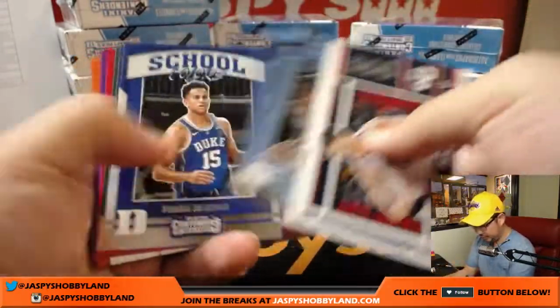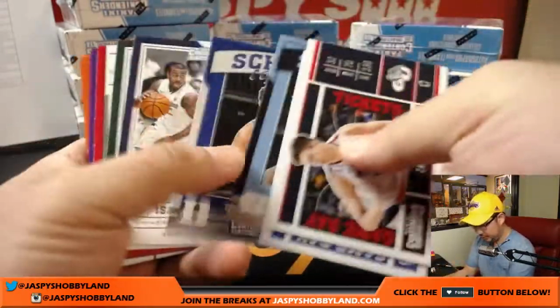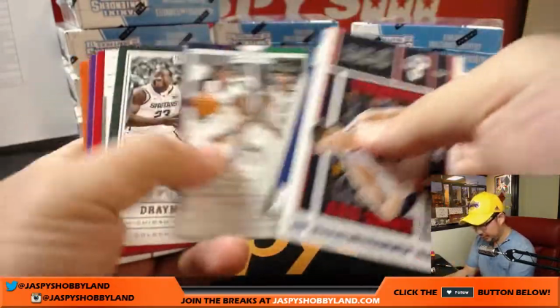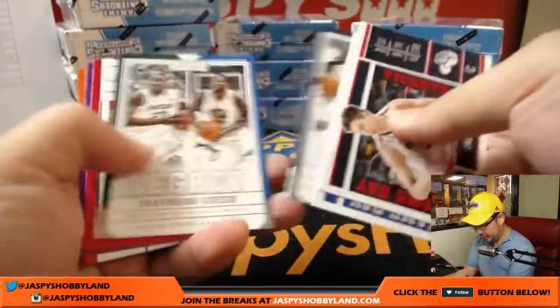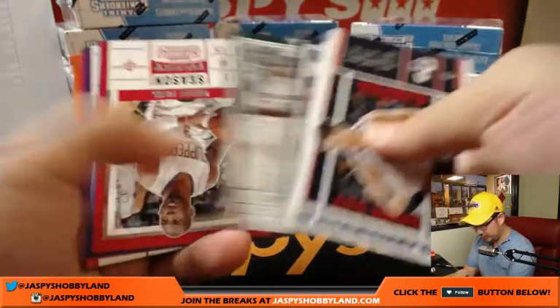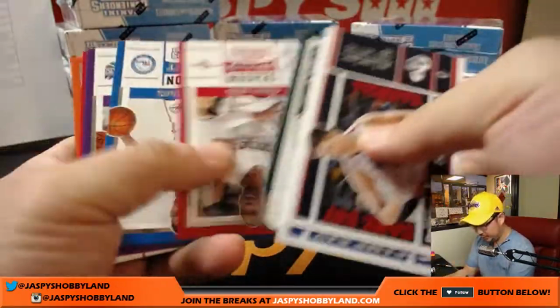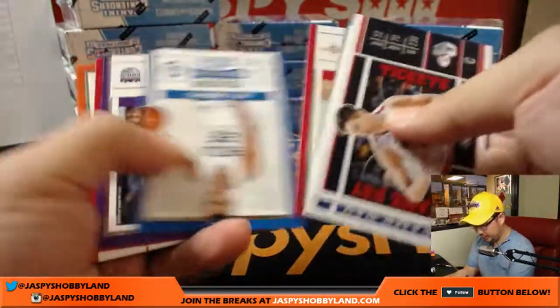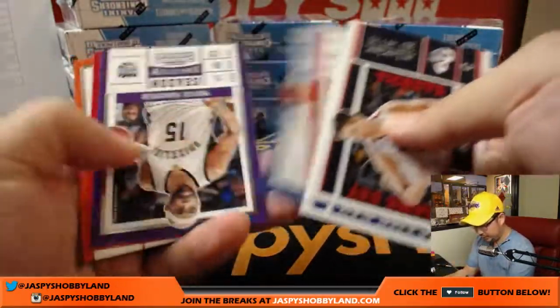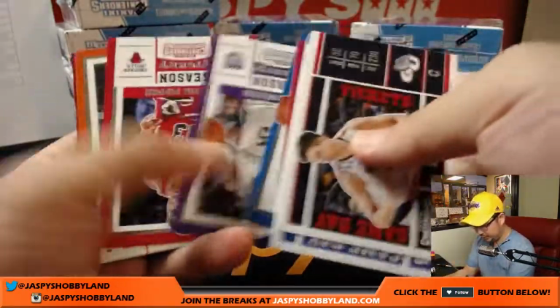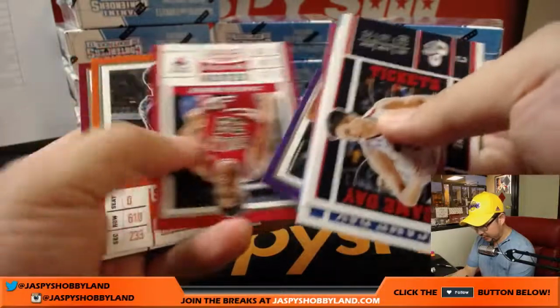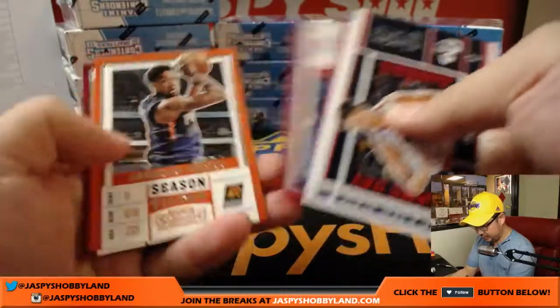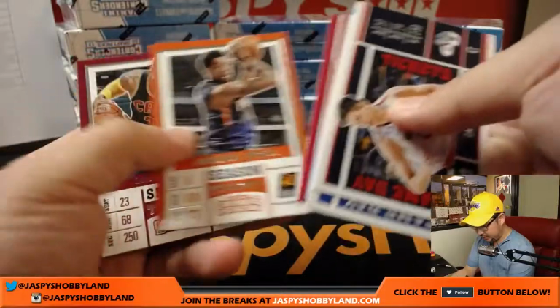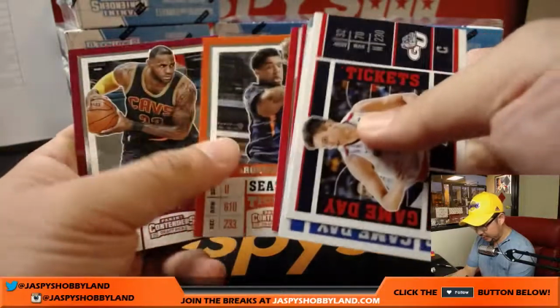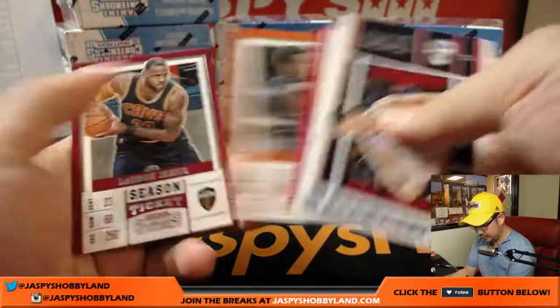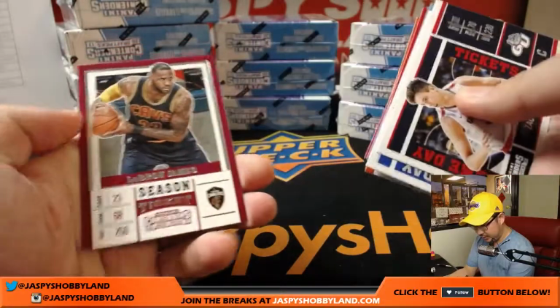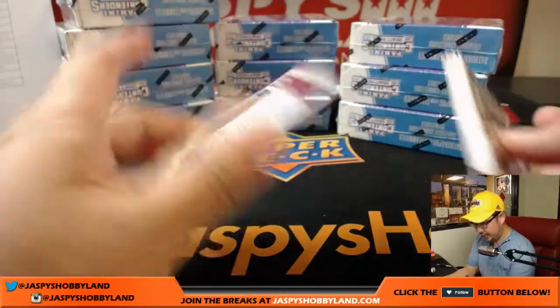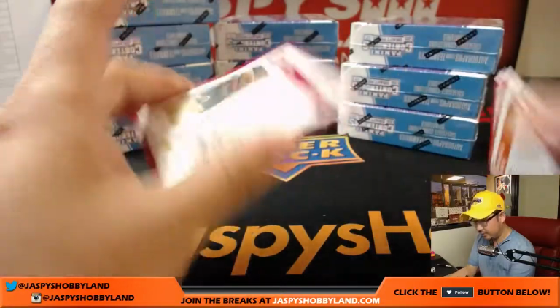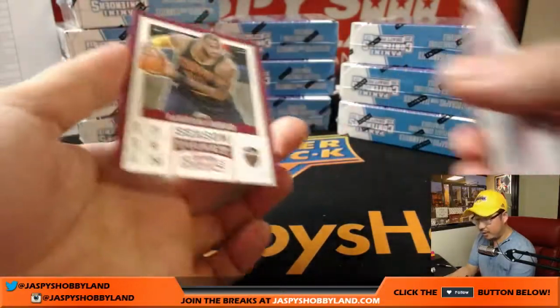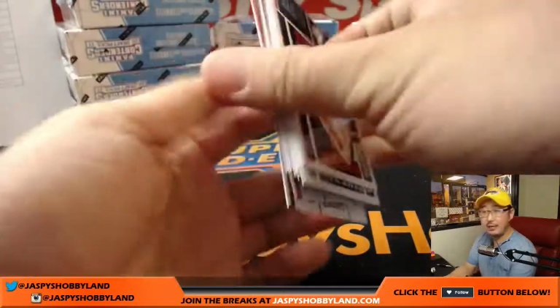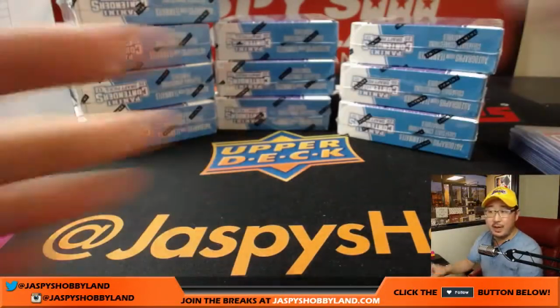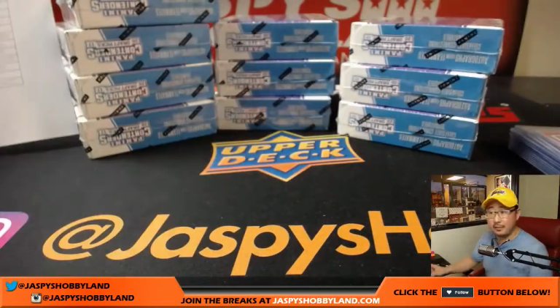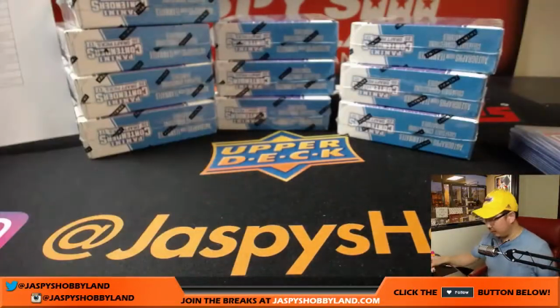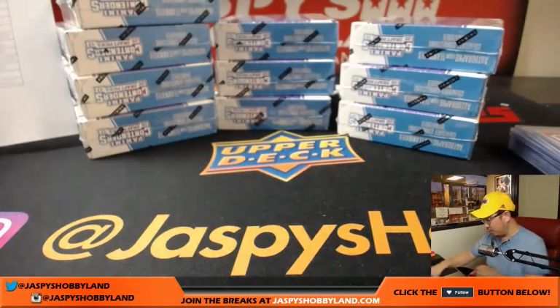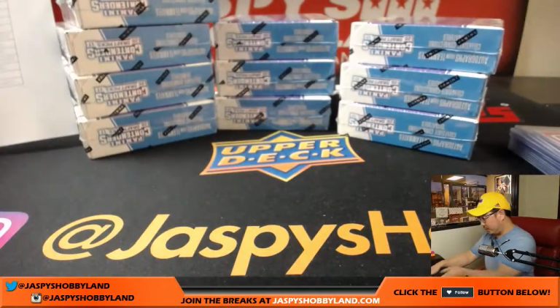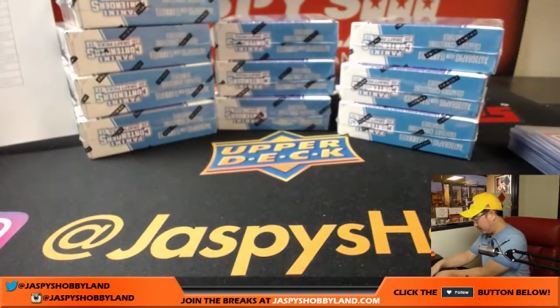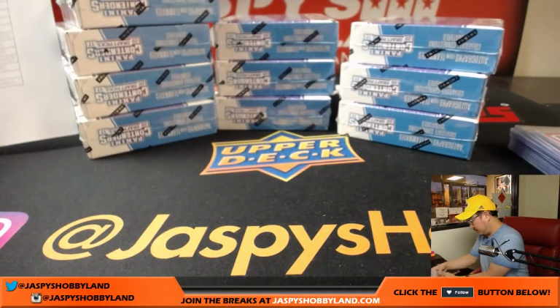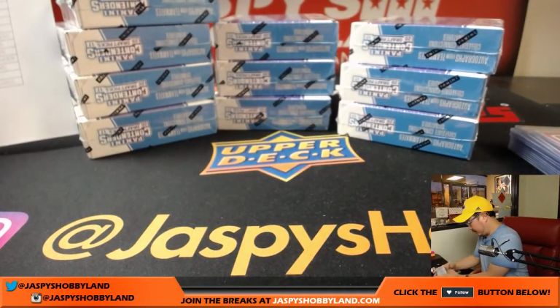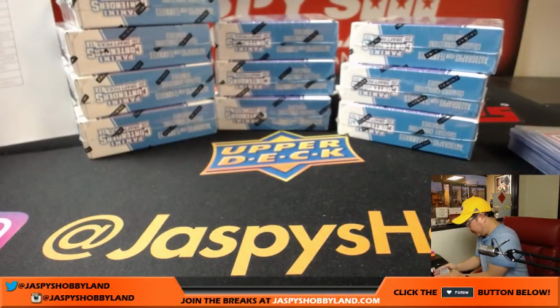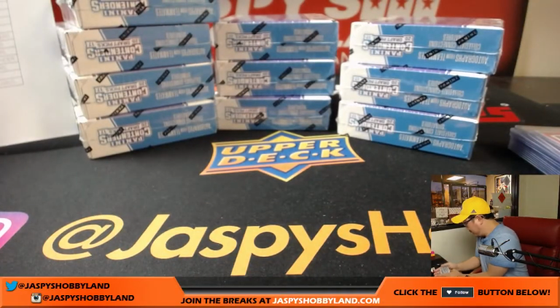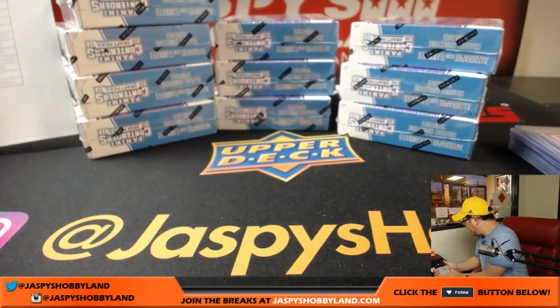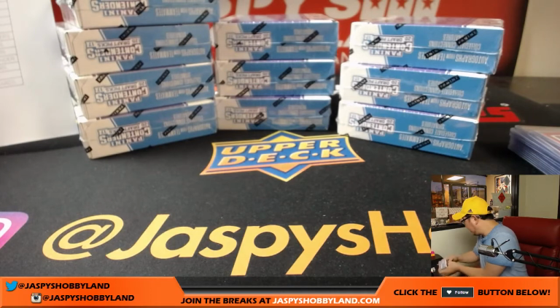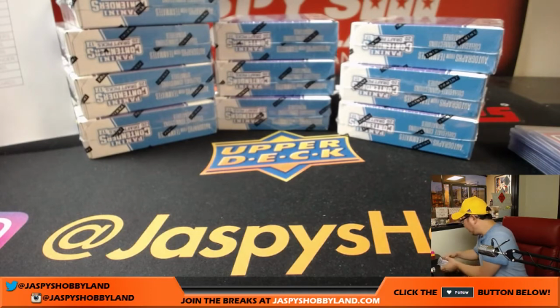That was the last bit — and there's LeBron James in the back. There you go. That was the second box.